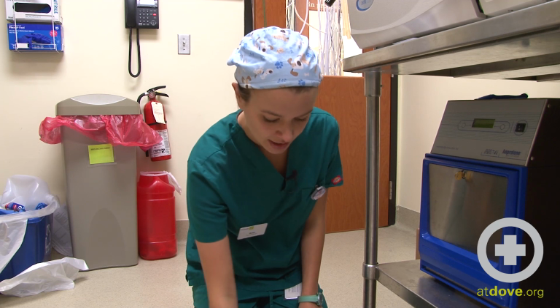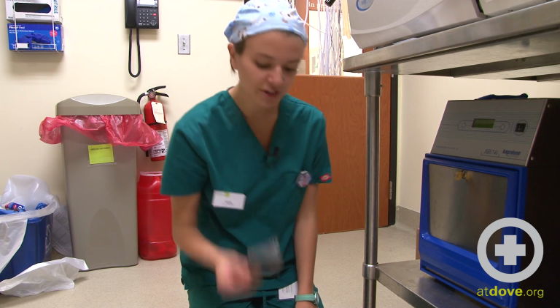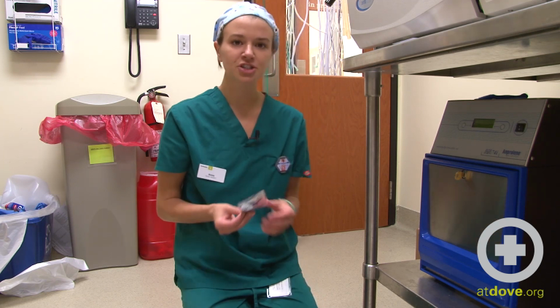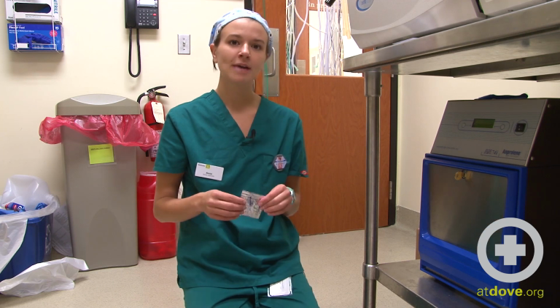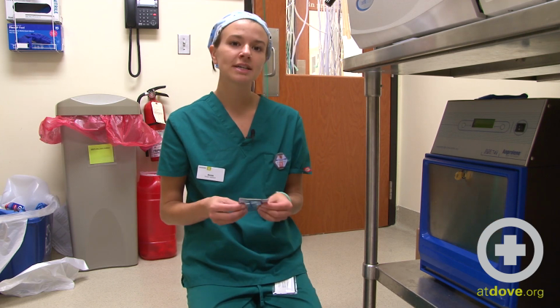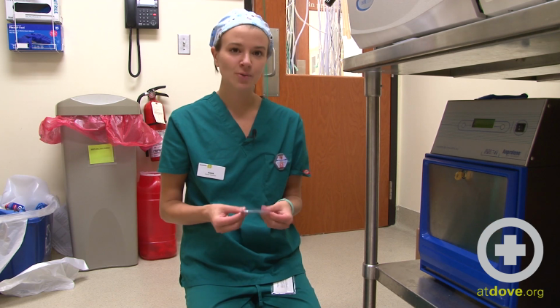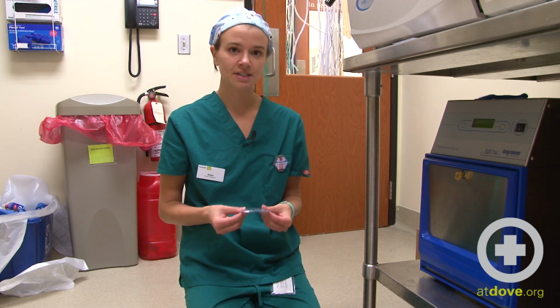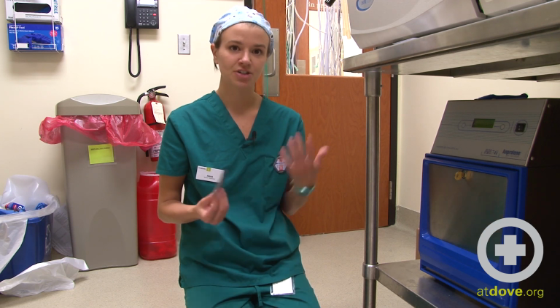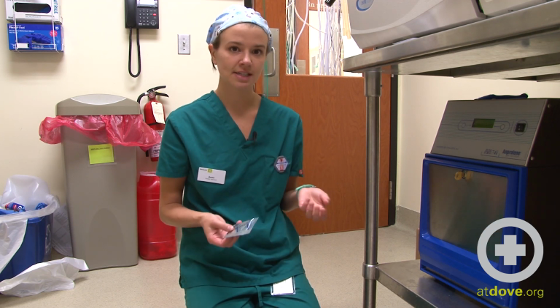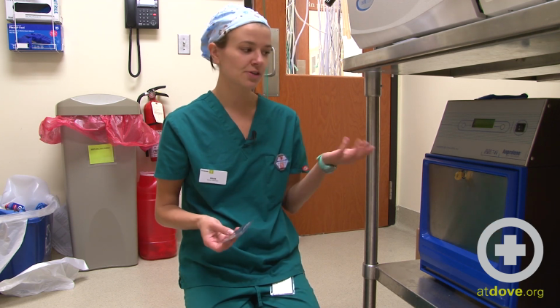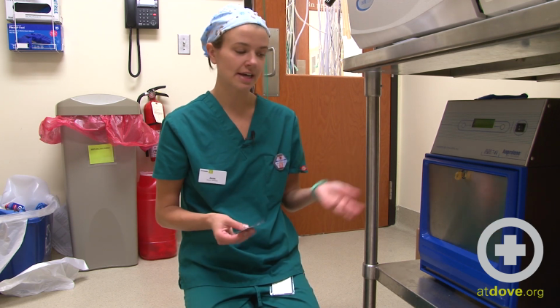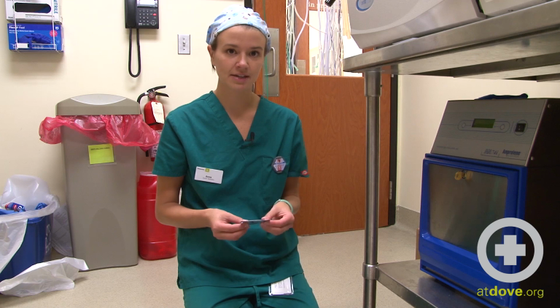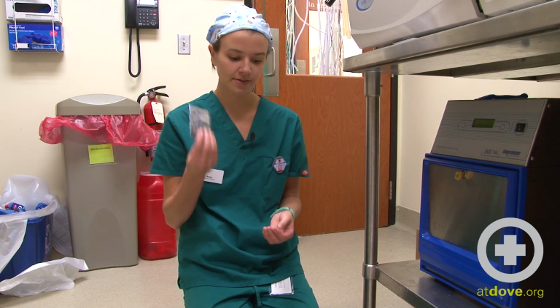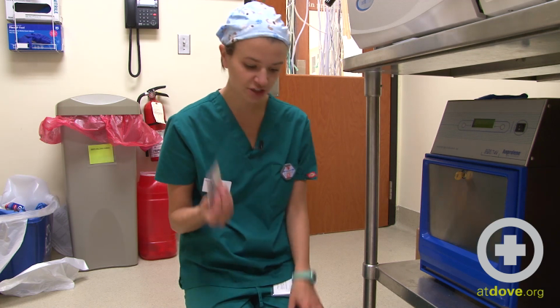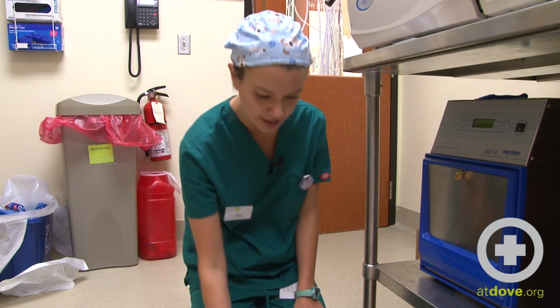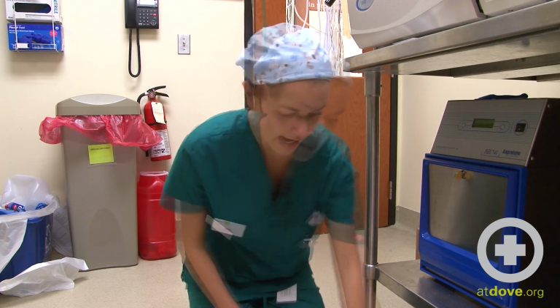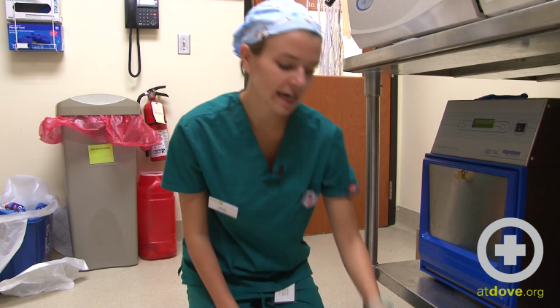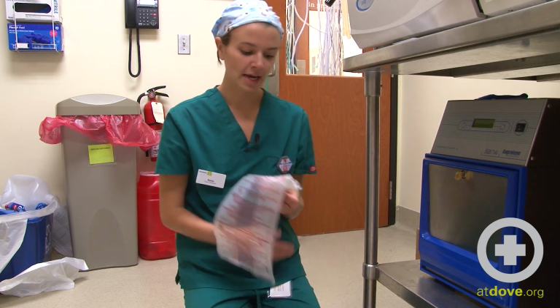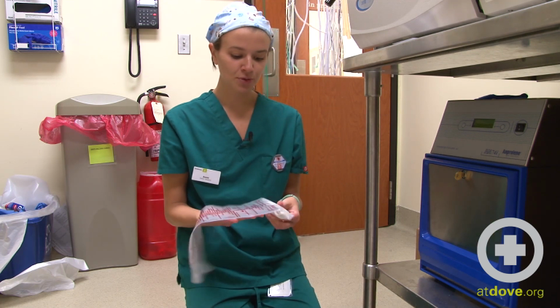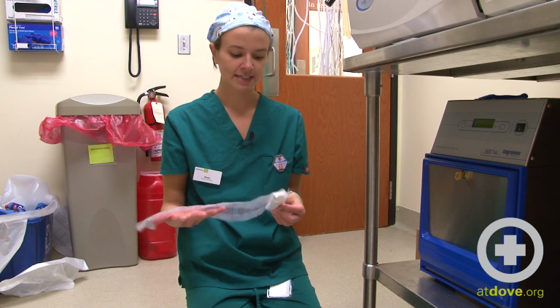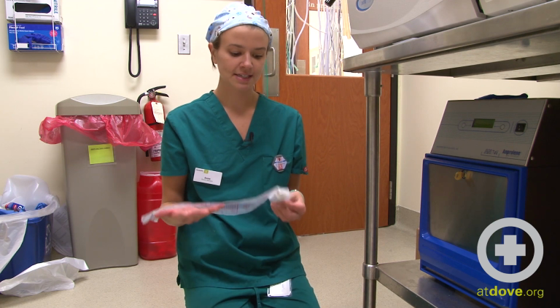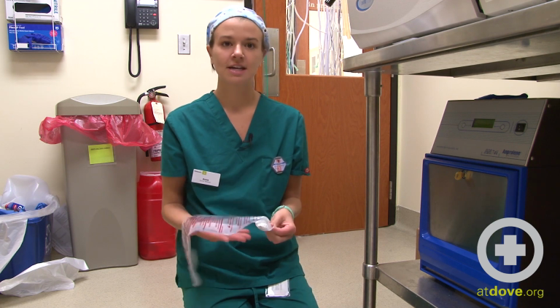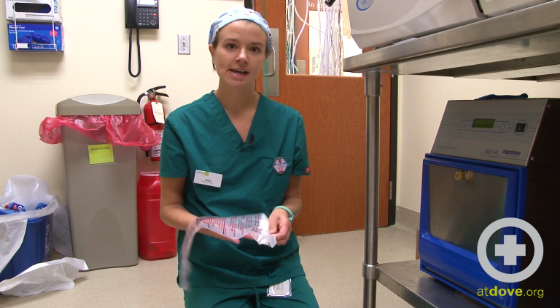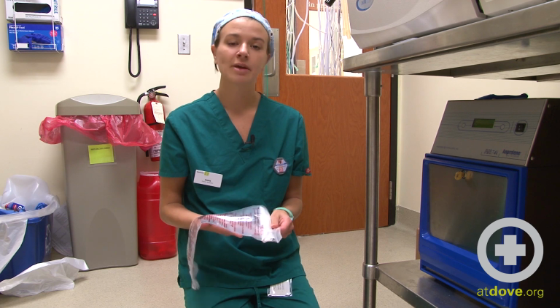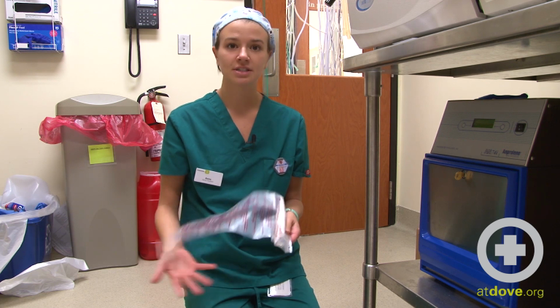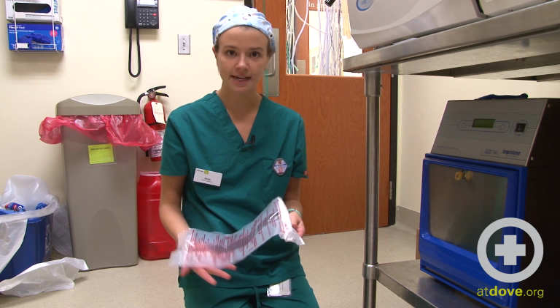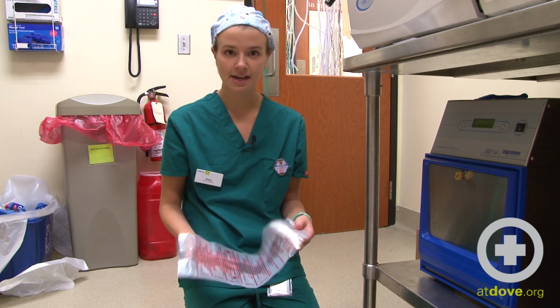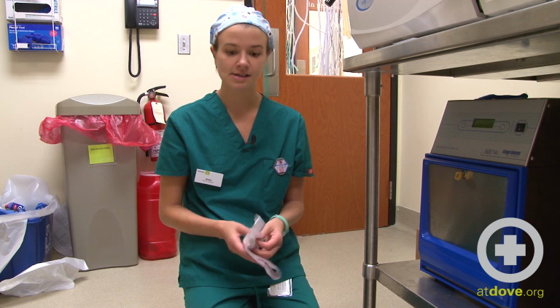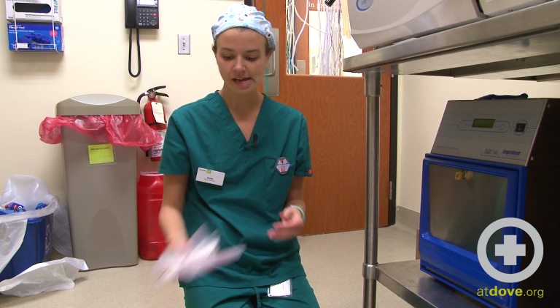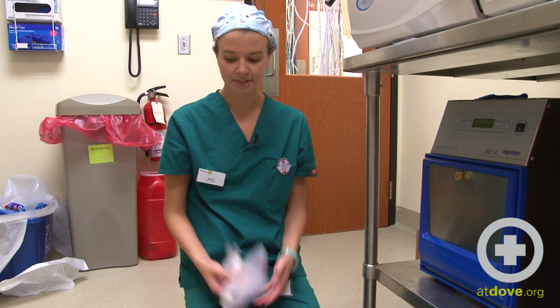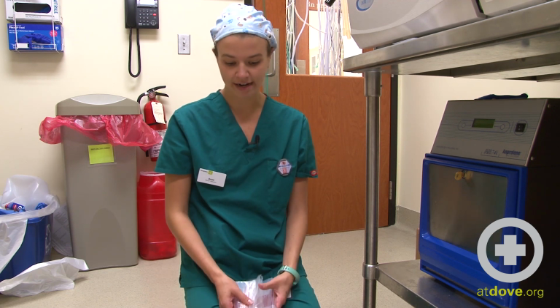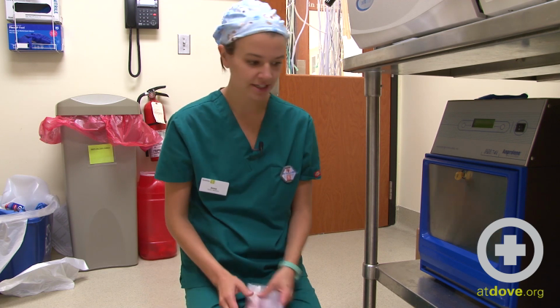I have a humidity chip. Humidity is very important to the sterilization process when you're using ethylene oxide, so I have one chip here, and then I have my ampoule that contains the ethylene oxide that will actually sterilize the items that I have wrapped here.